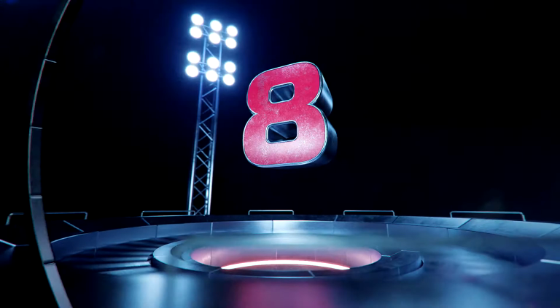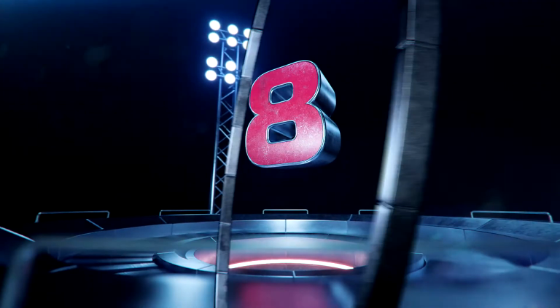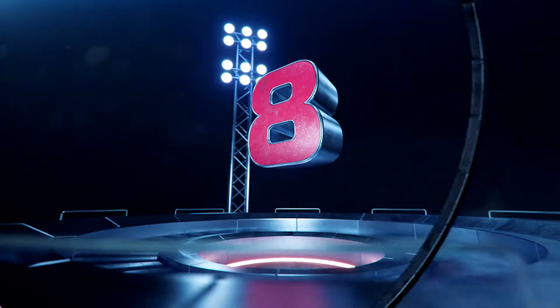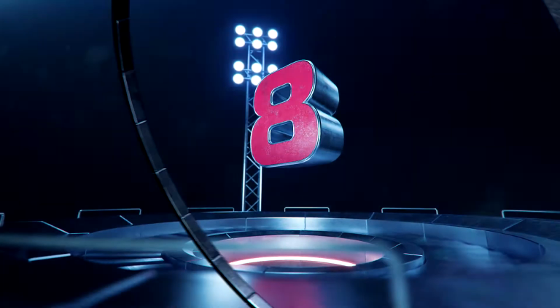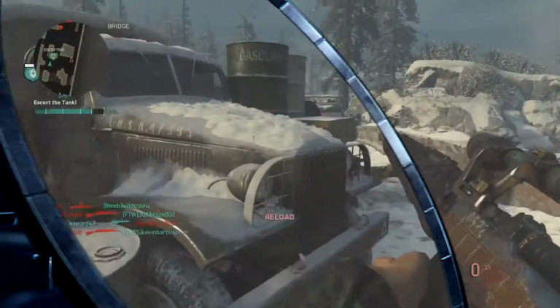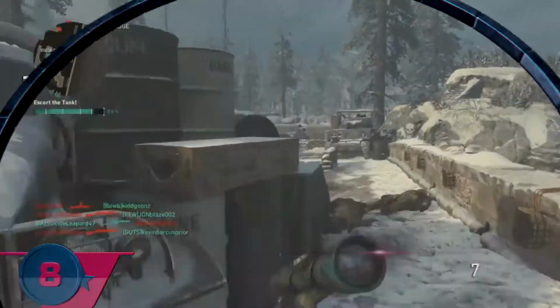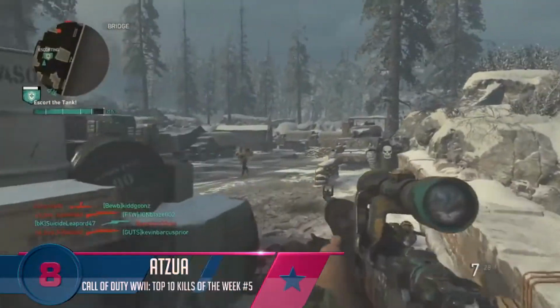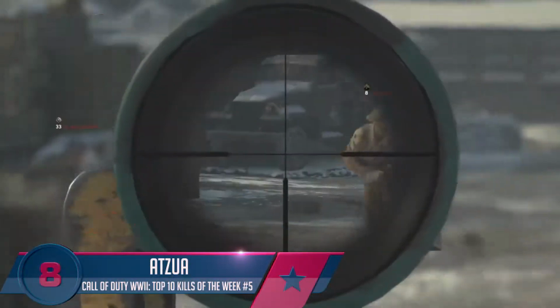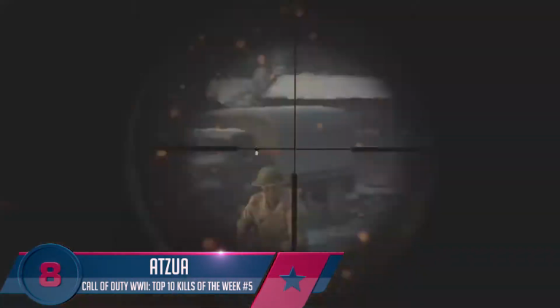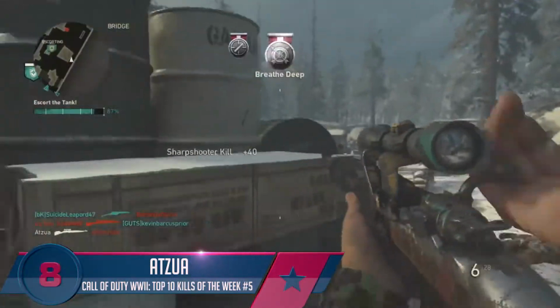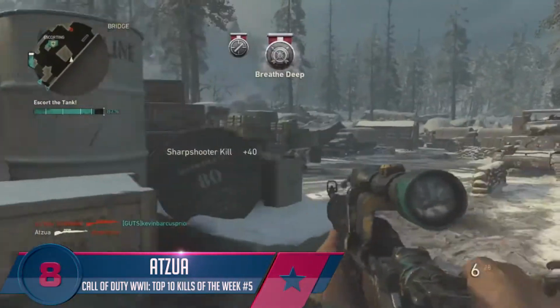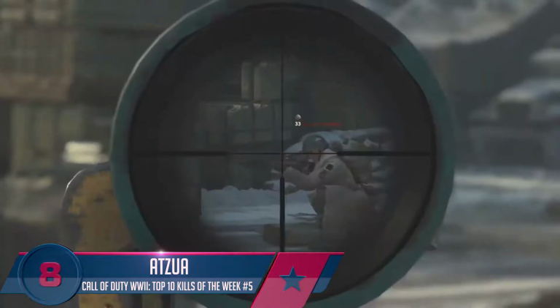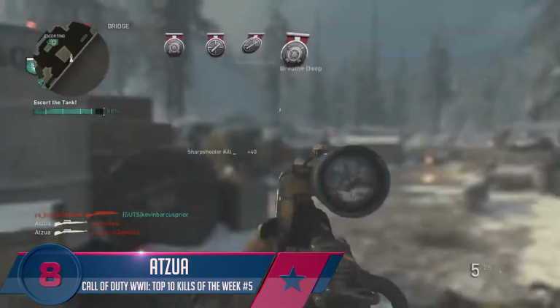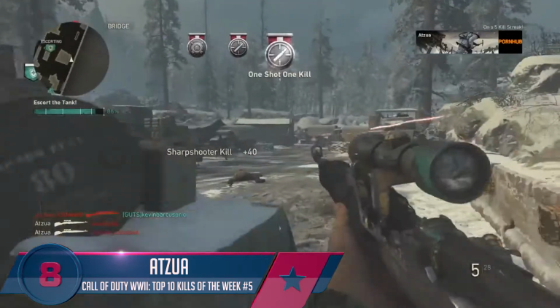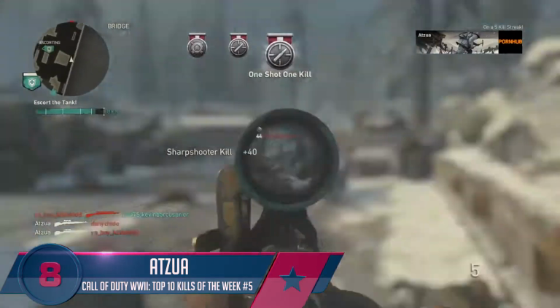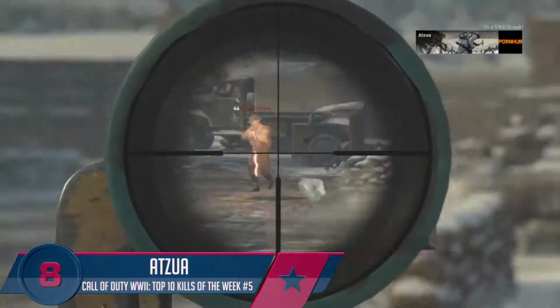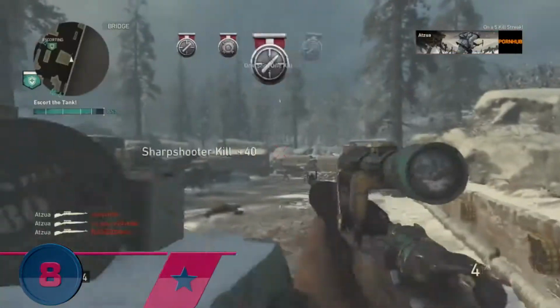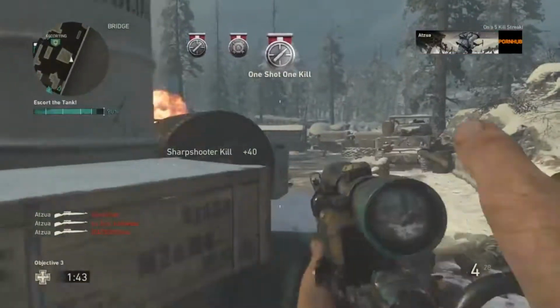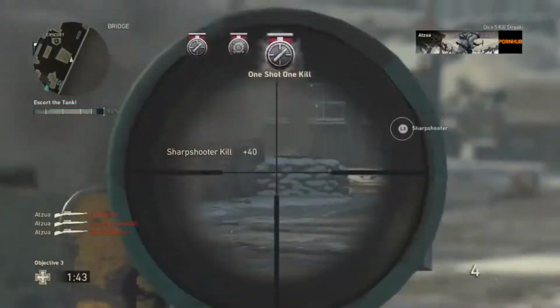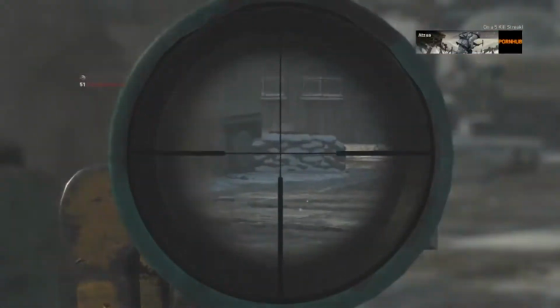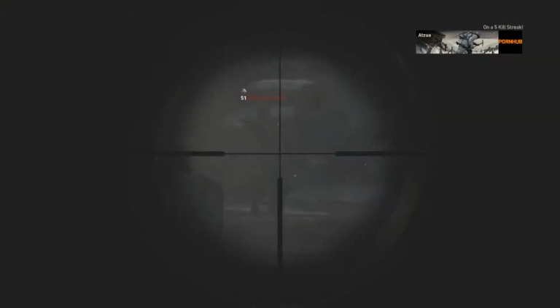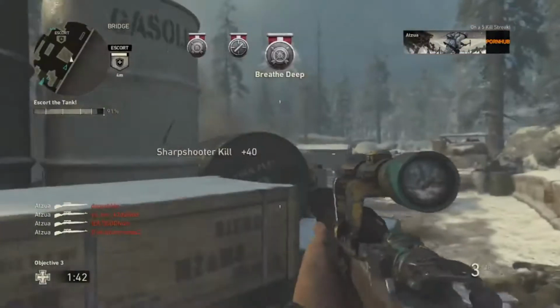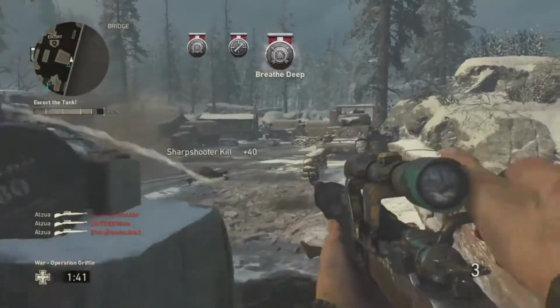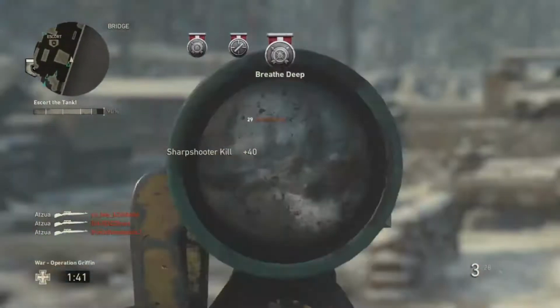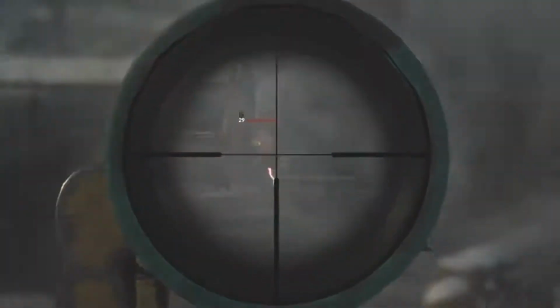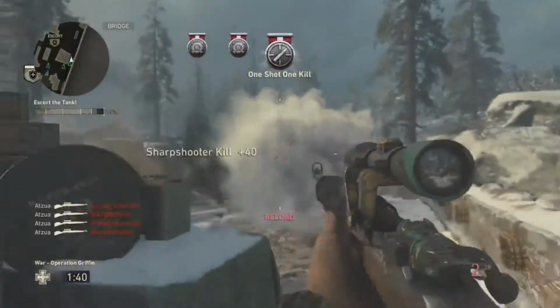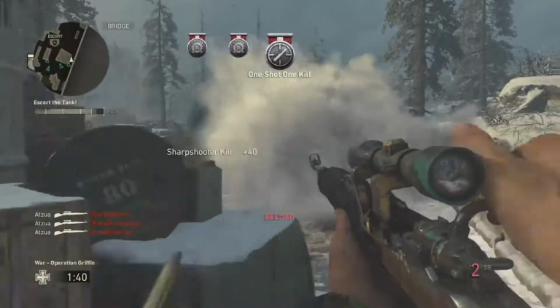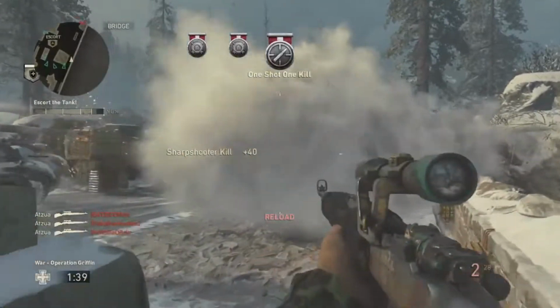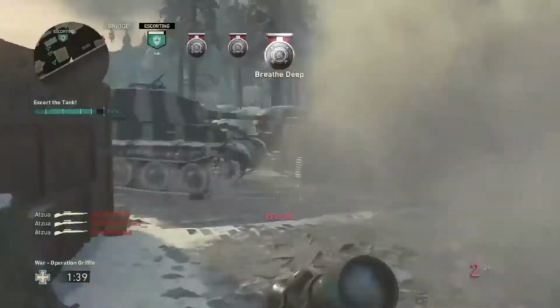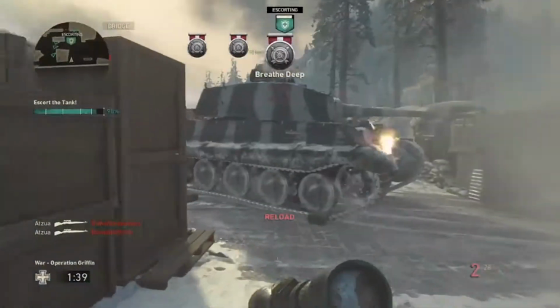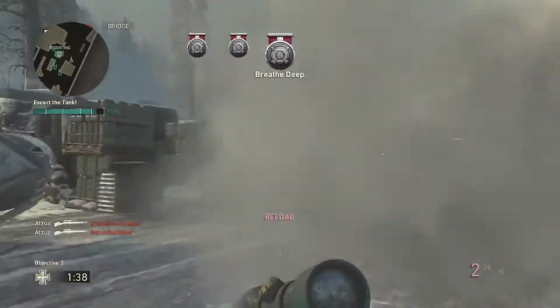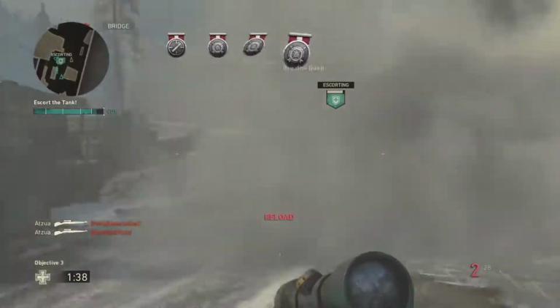Jumping into the number eight play, we have Adzua — hopefully I'm saying that name right — and he also has the sniper rifle. Starts off with two kills, three kills — the third guy was actually shooting at him but missing every single shot — picking up the fourth and the fifth kill to complete the five killing streak.